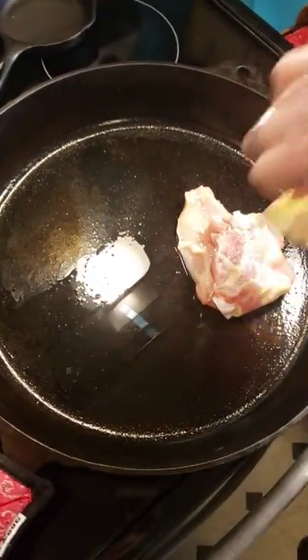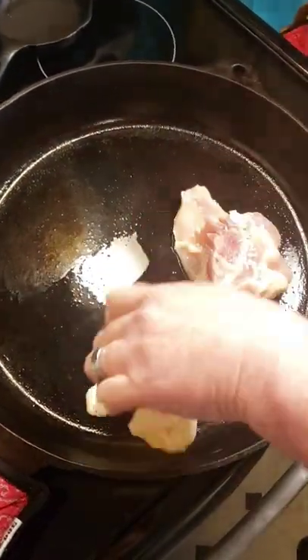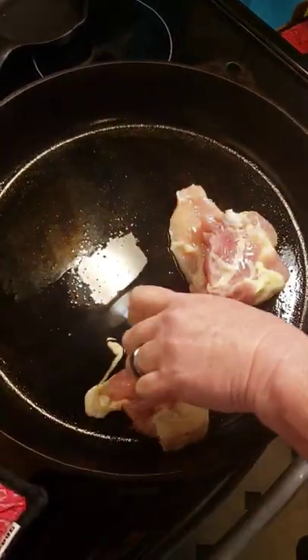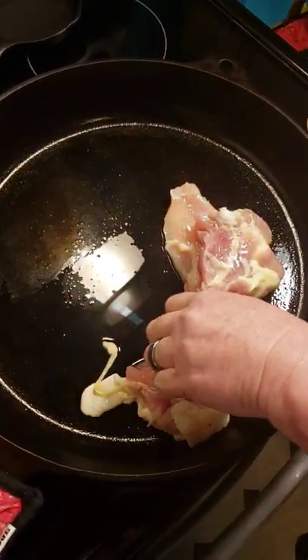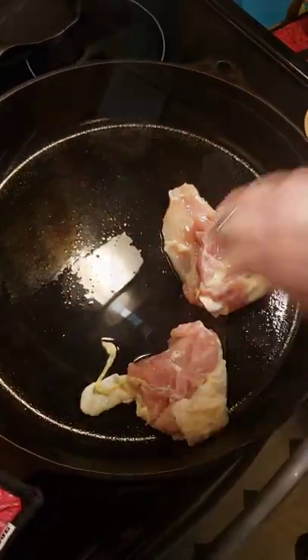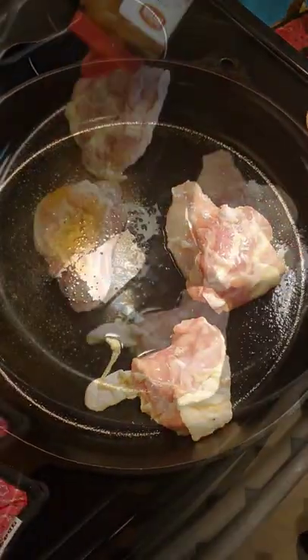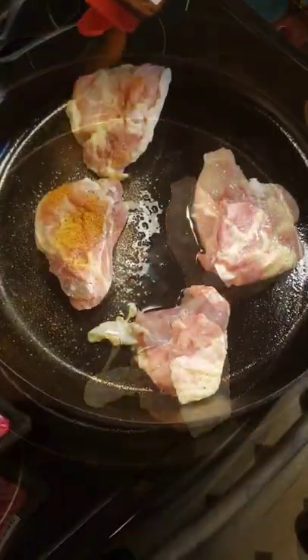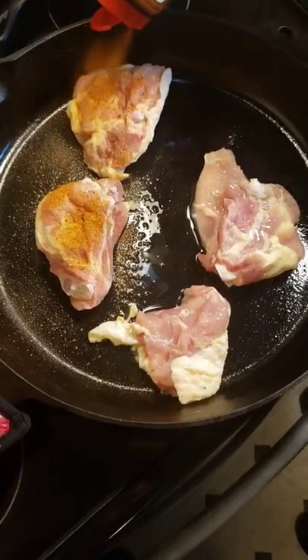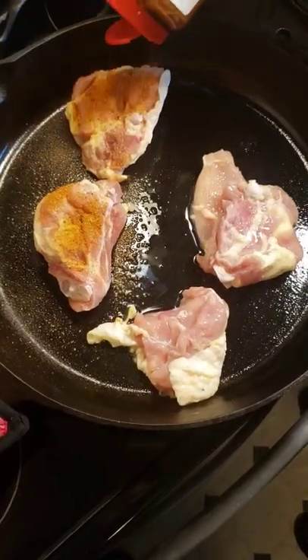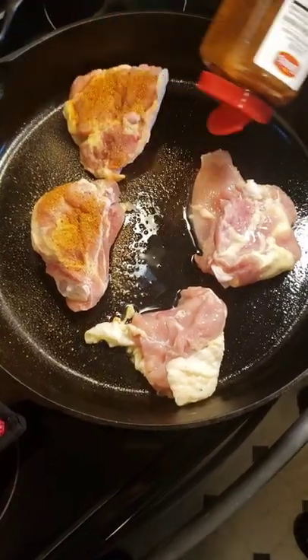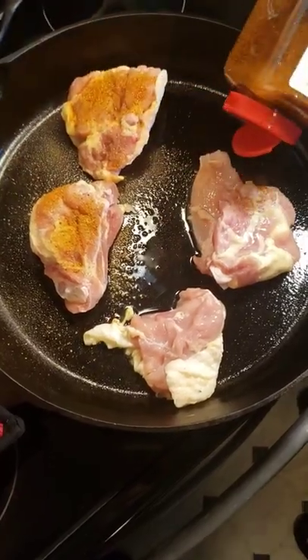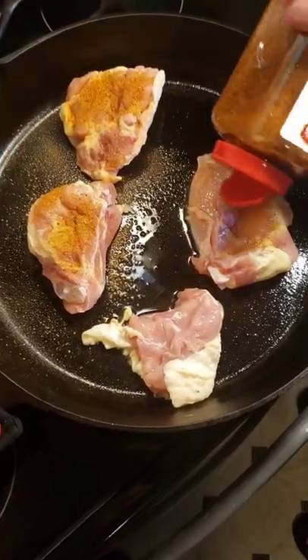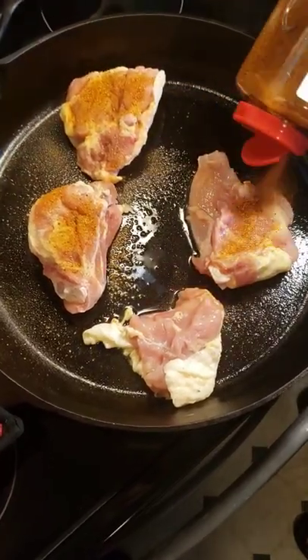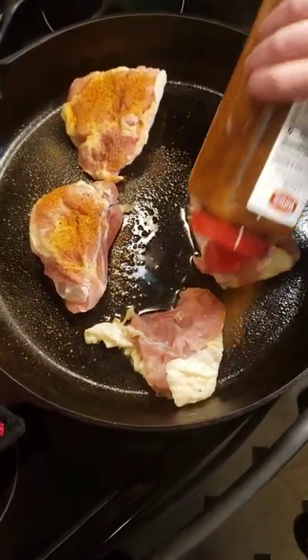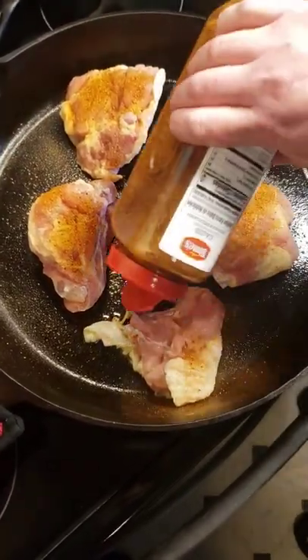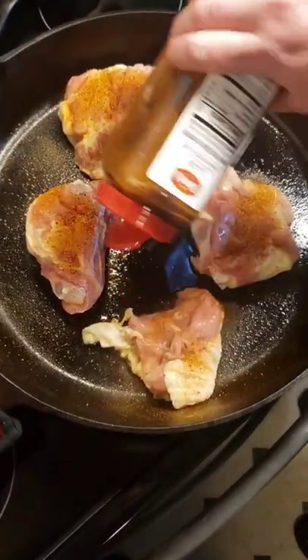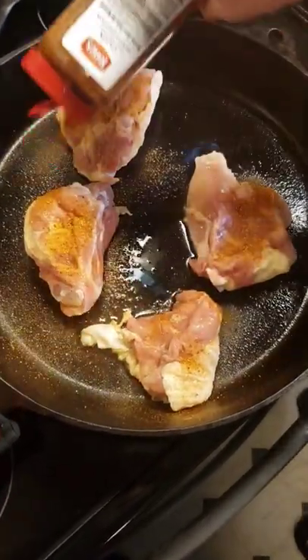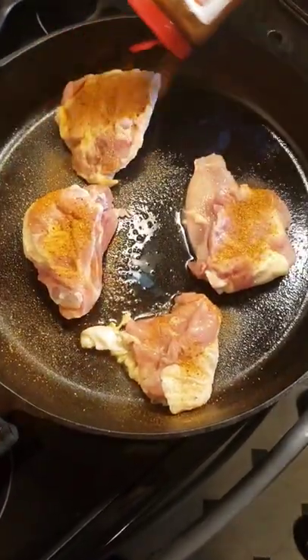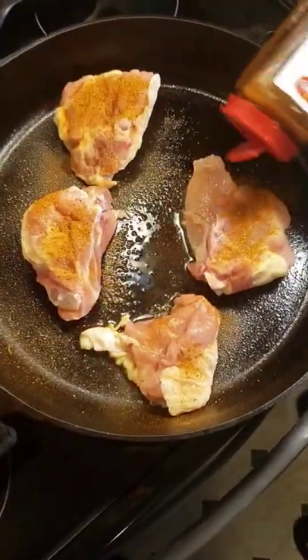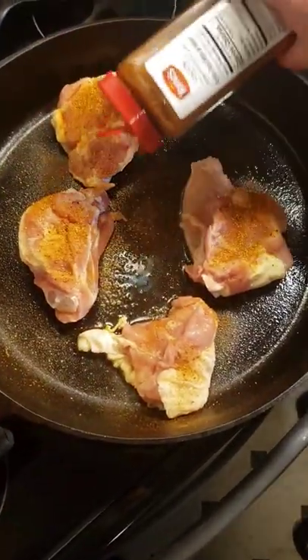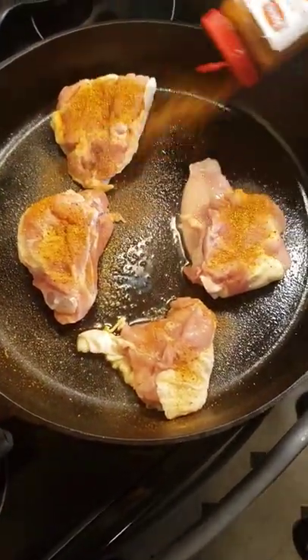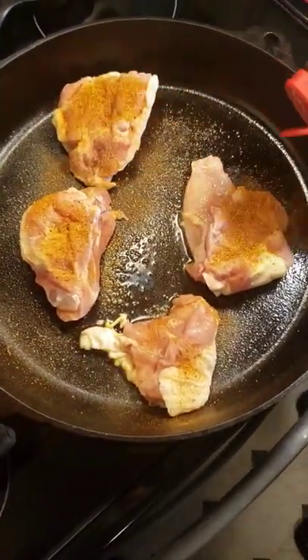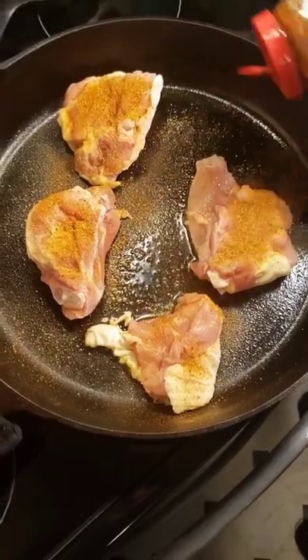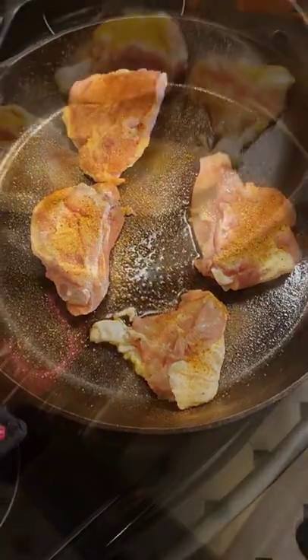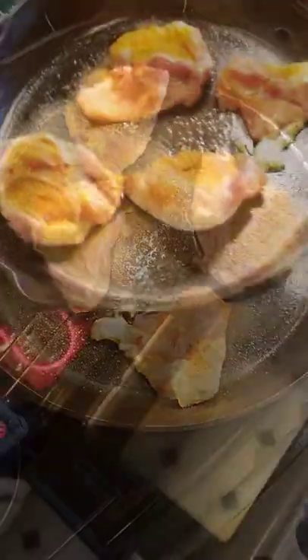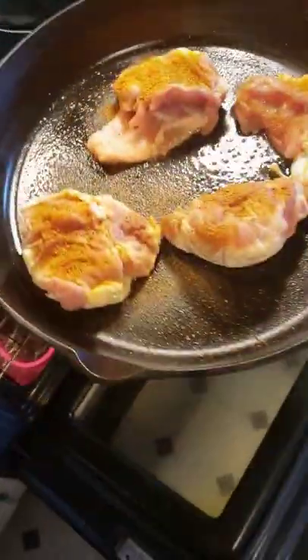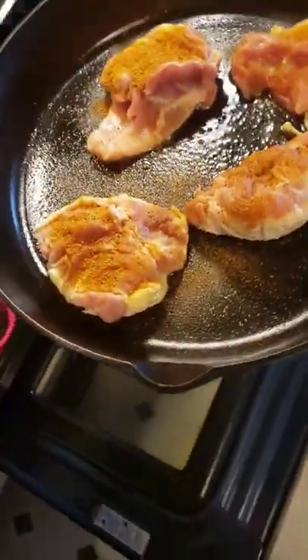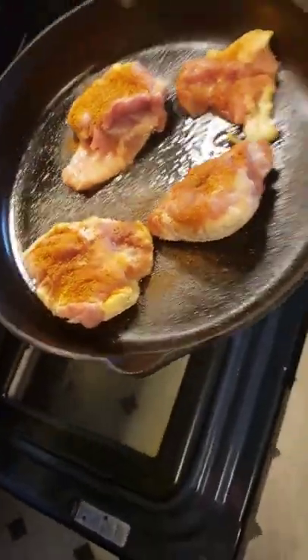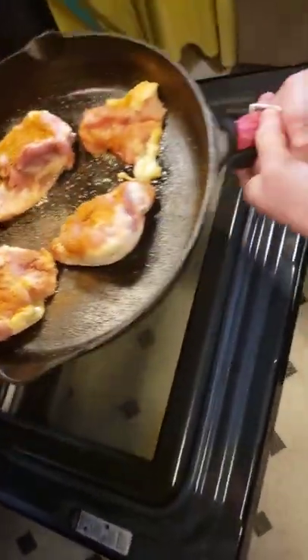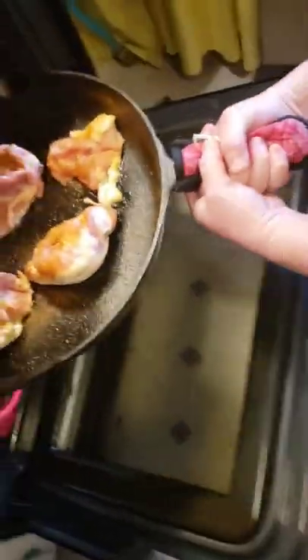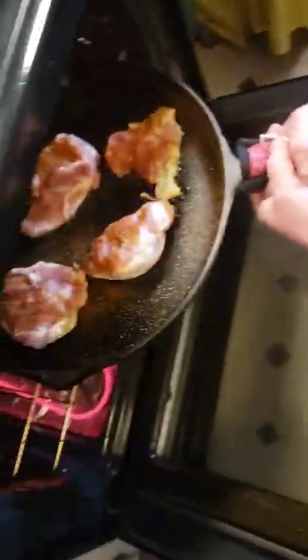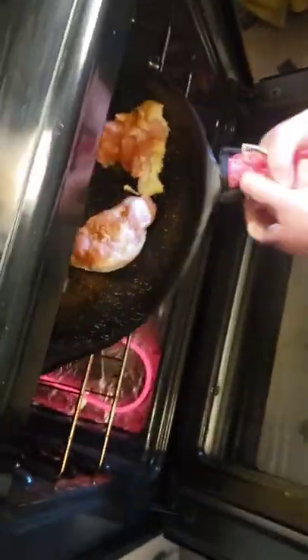They should sizzle as they hit the pan. Then I cover them with Tones brand Cajun Seasoning, but you can use whatever you like. I like Tones because it isn't salty. Bake for 20 minutes or until the juices run out clear.